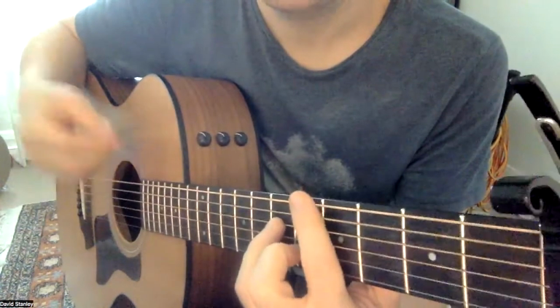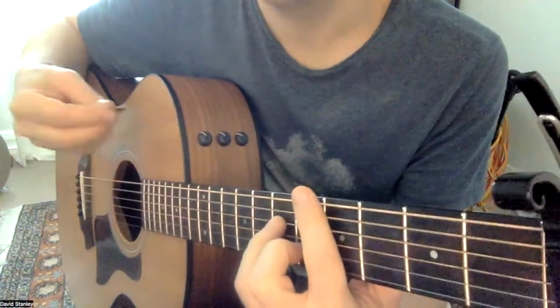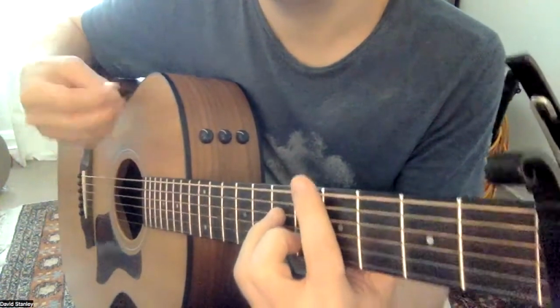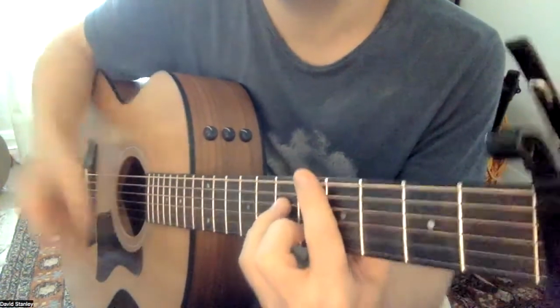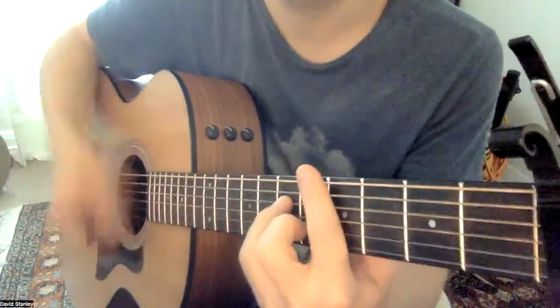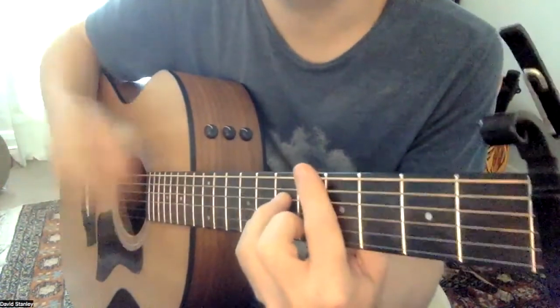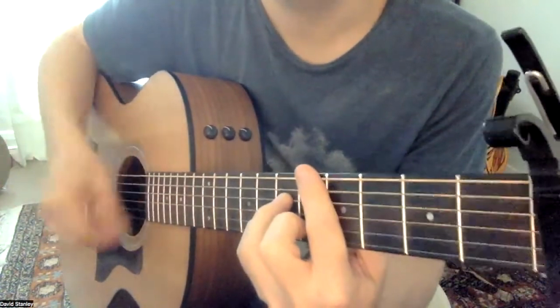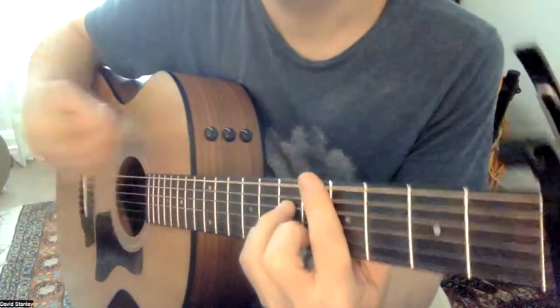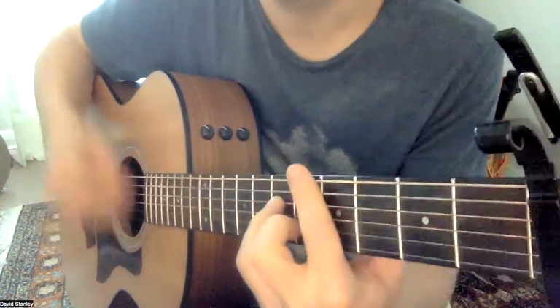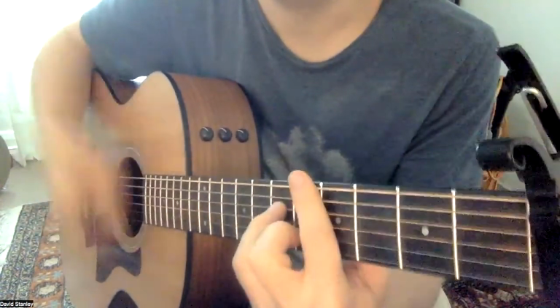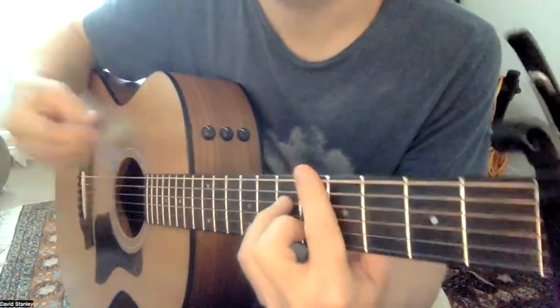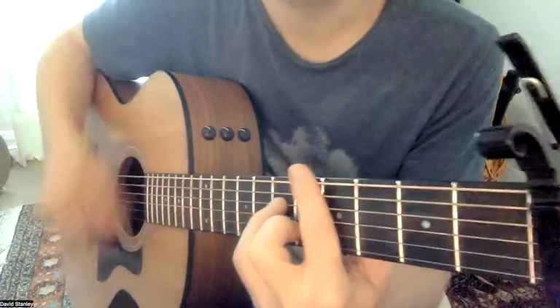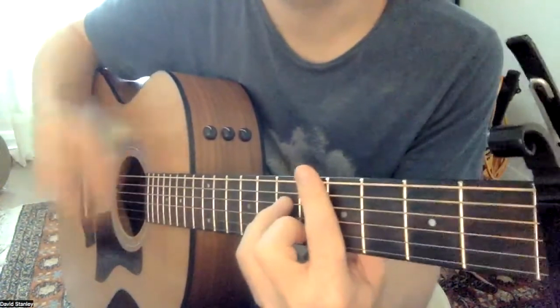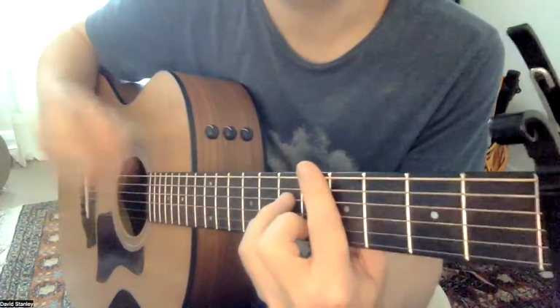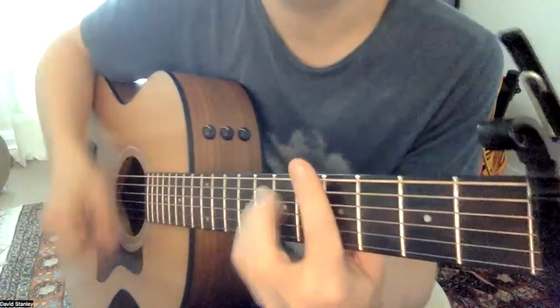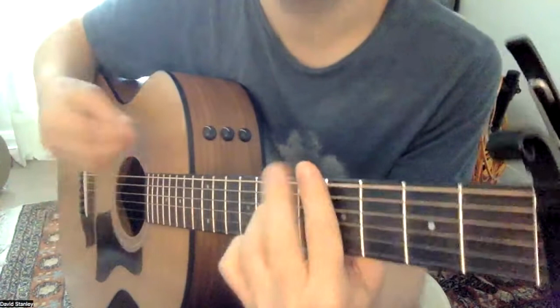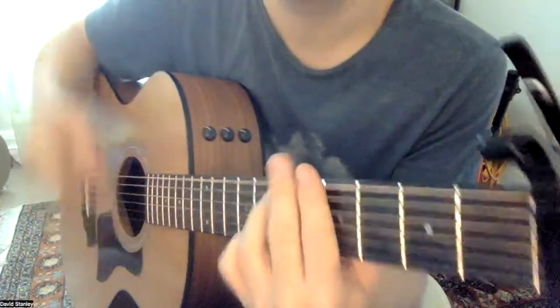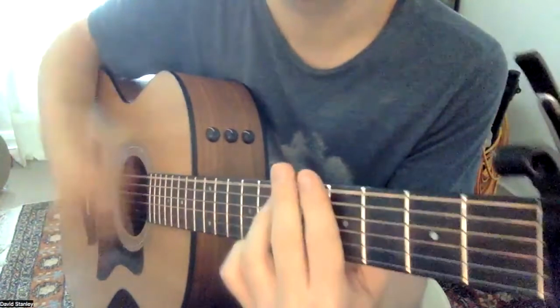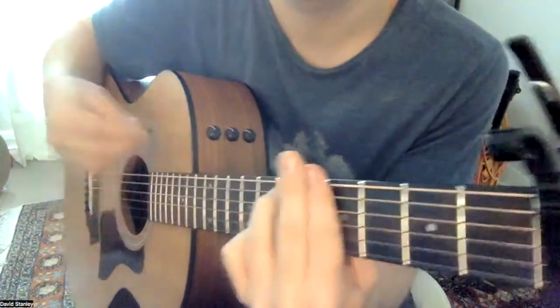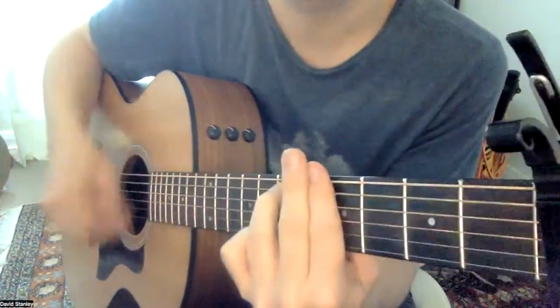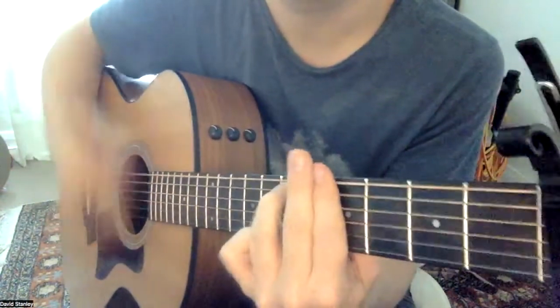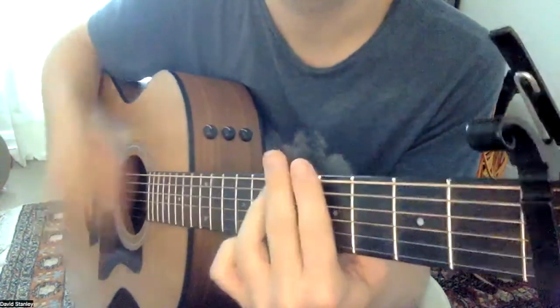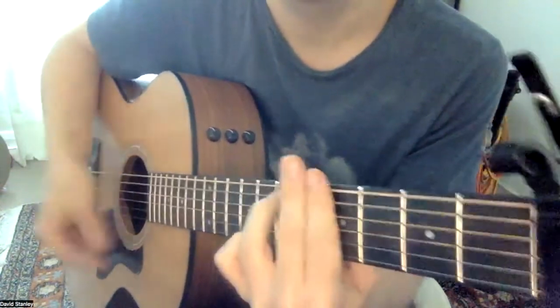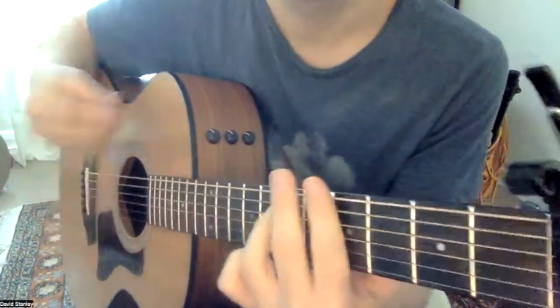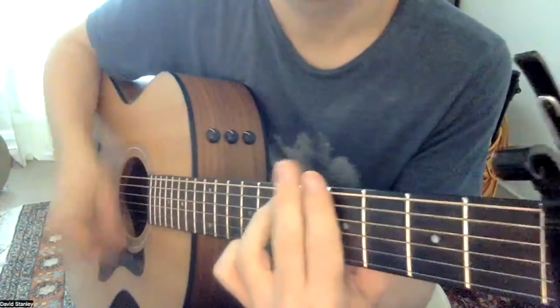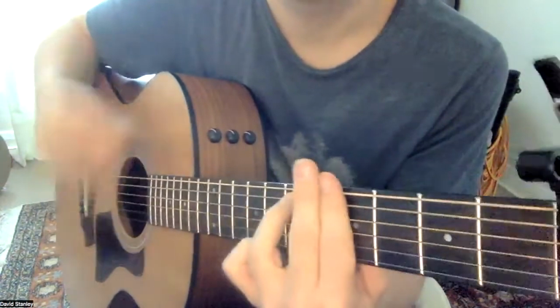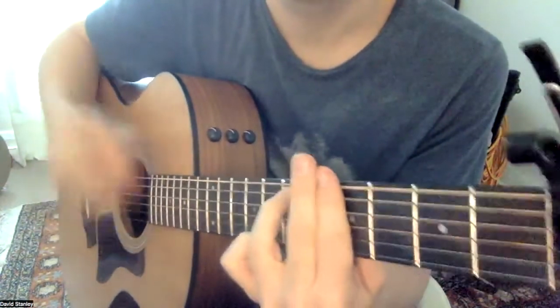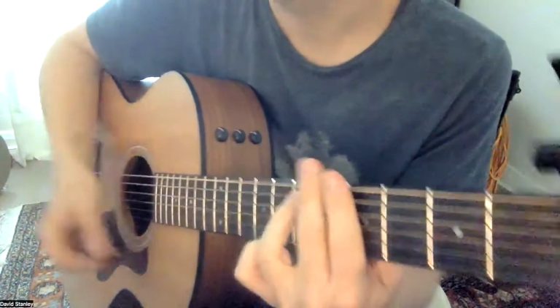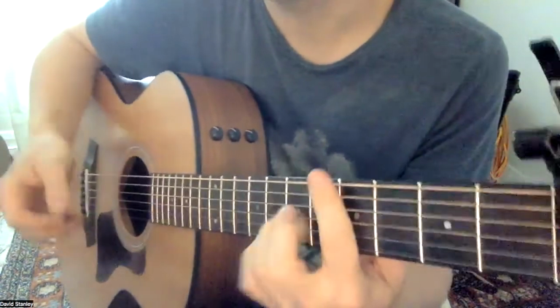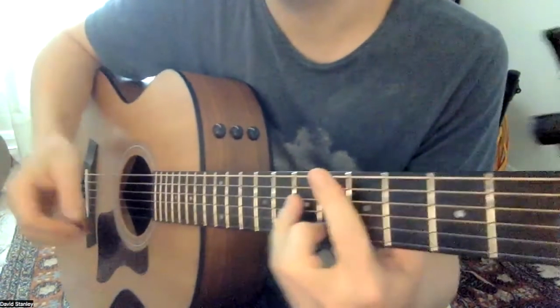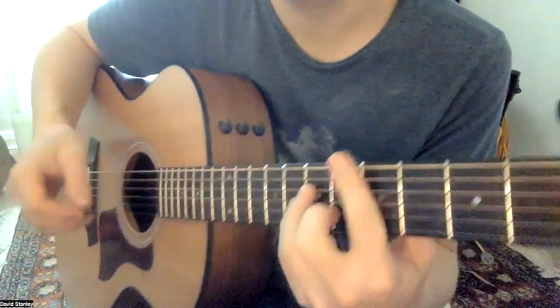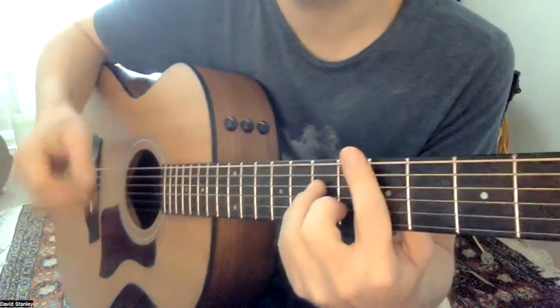And that's on every chord. You don't have to do it — totally respectable to do it that way.